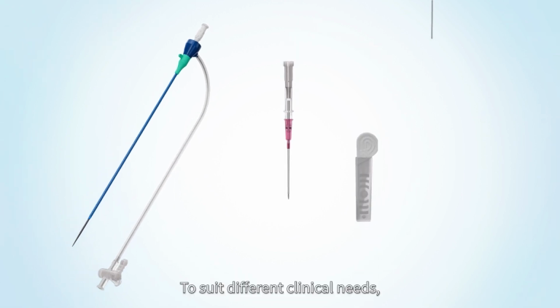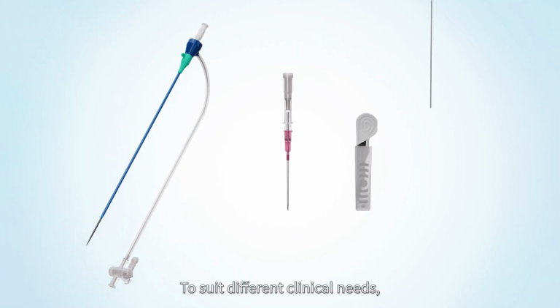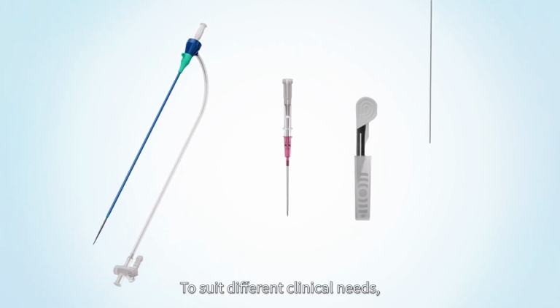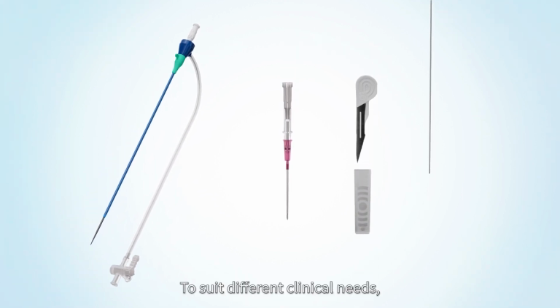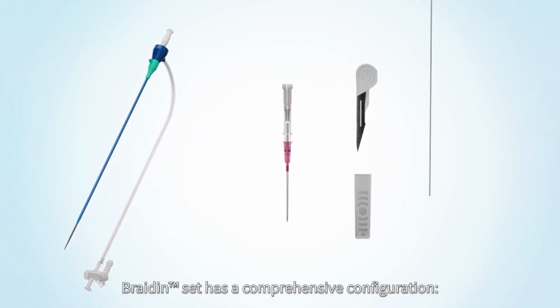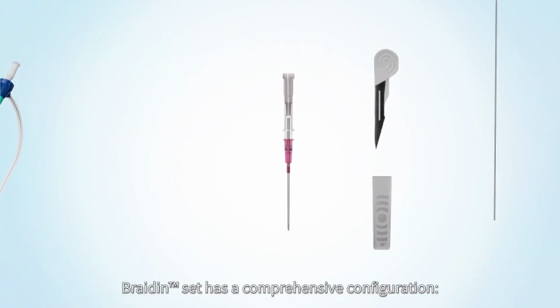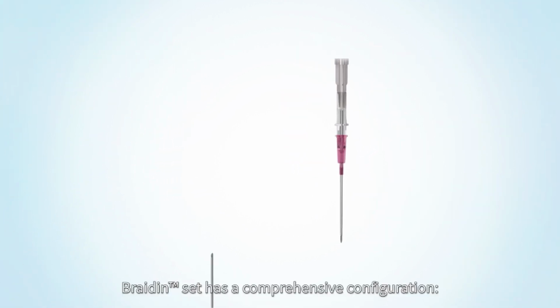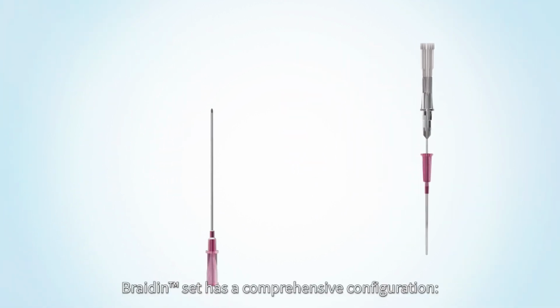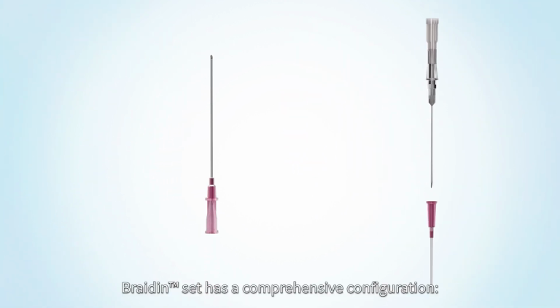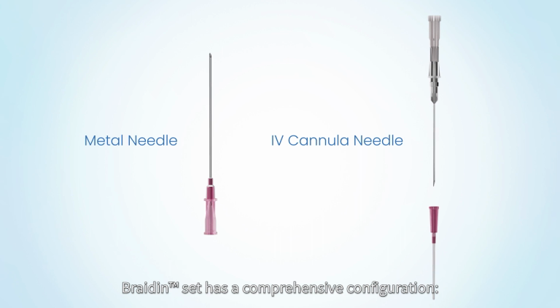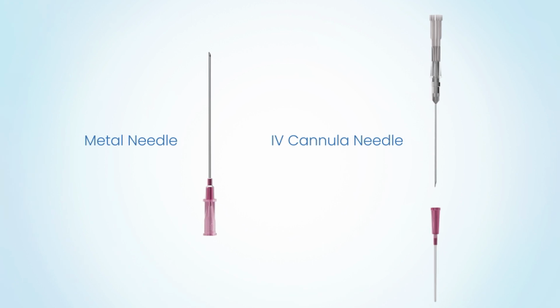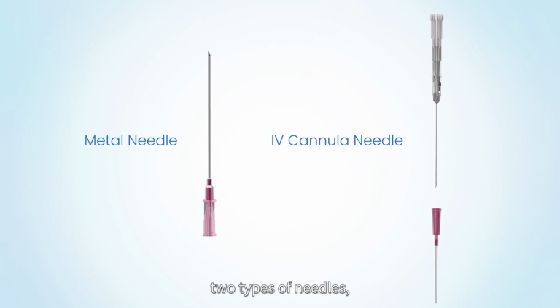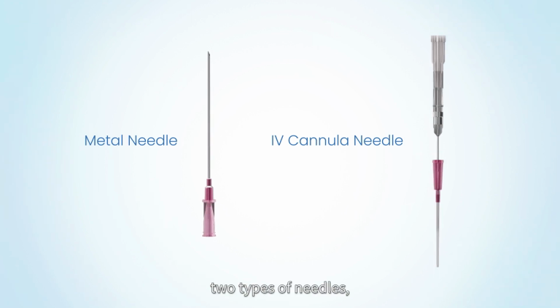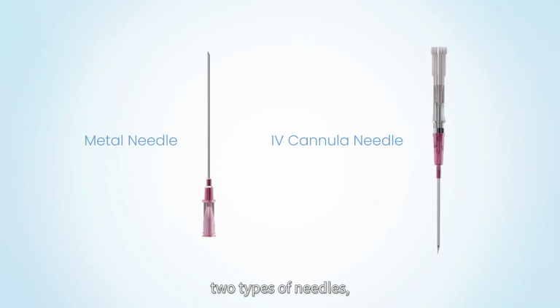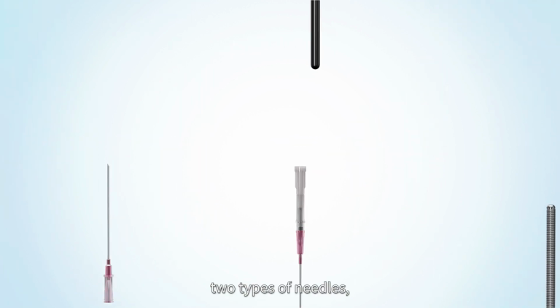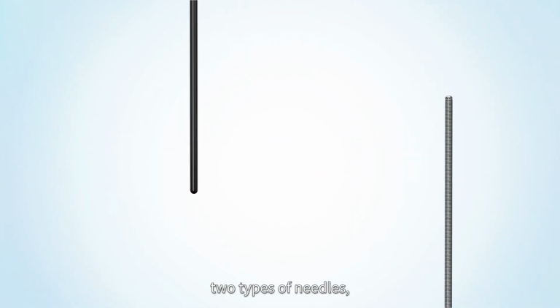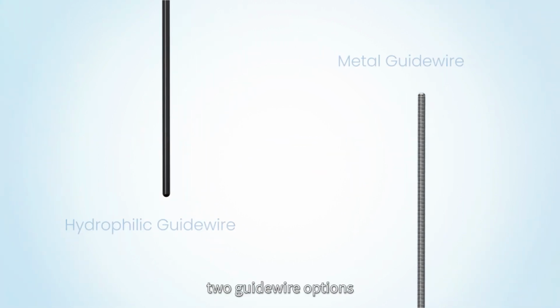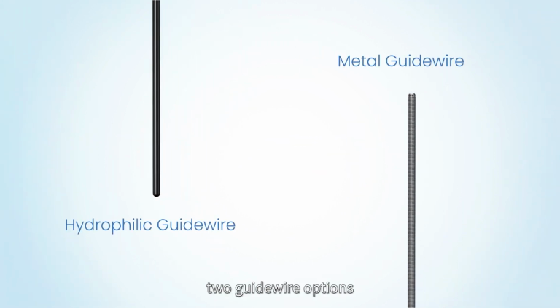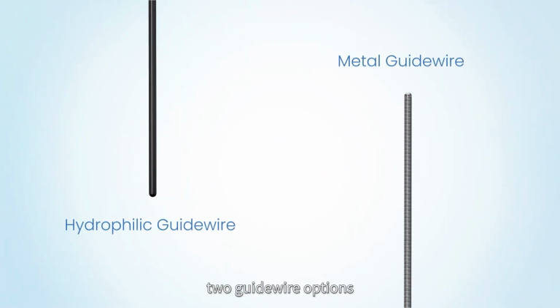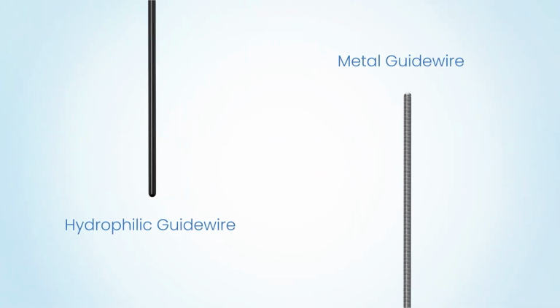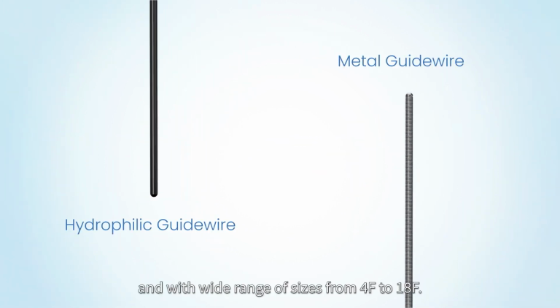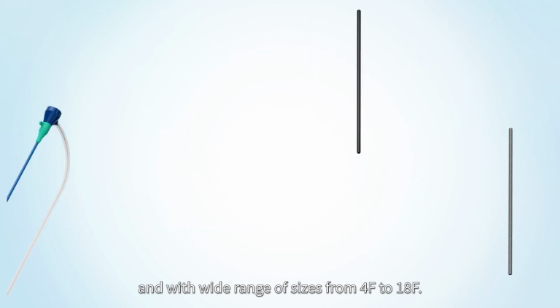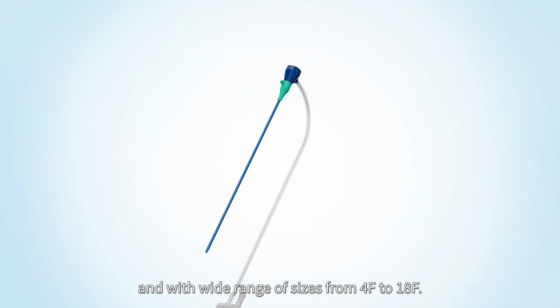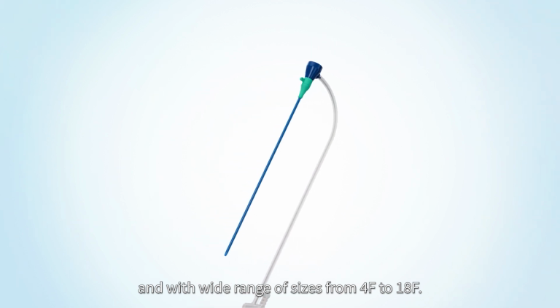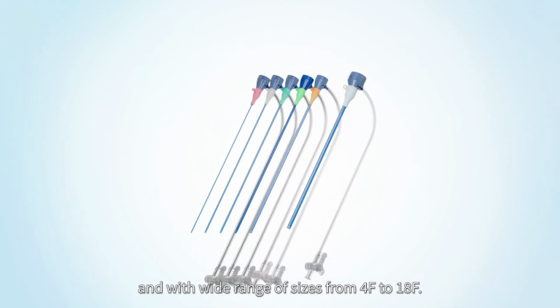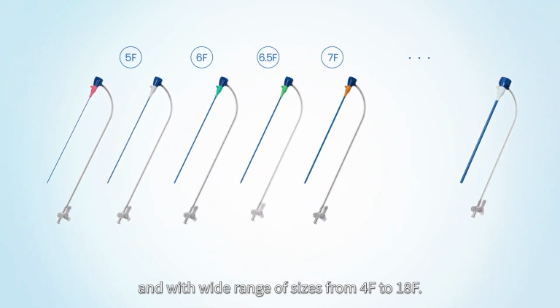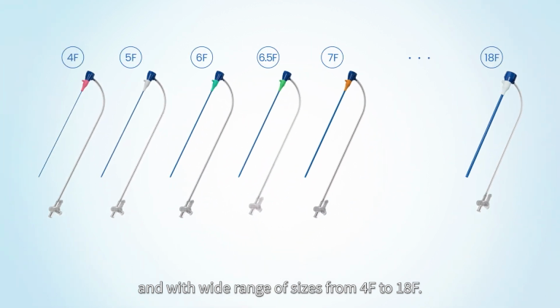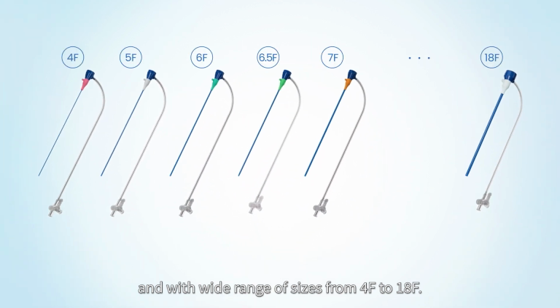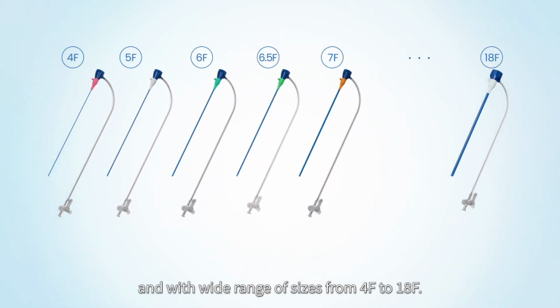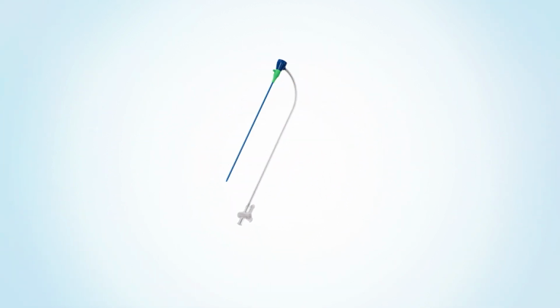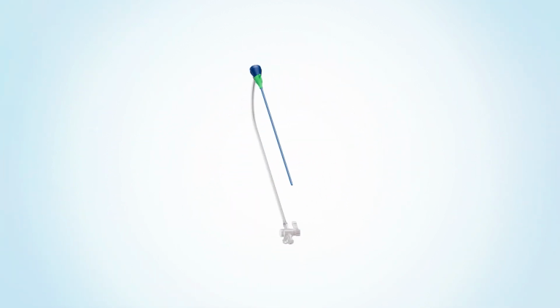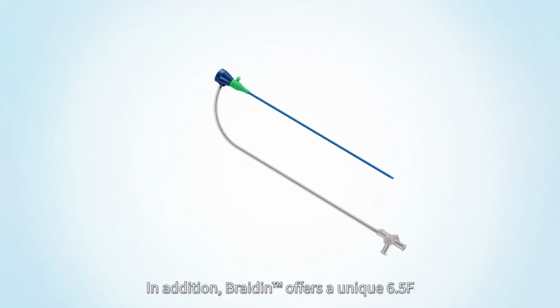To suit different clinical needs, Bradene's set has a comprehensive configuration: two types of needles, two guide wire options, and a wide range of sizes from 4 French to 18 French.